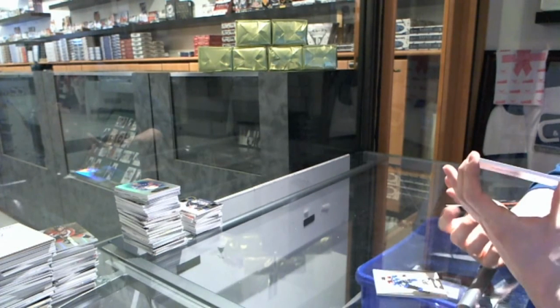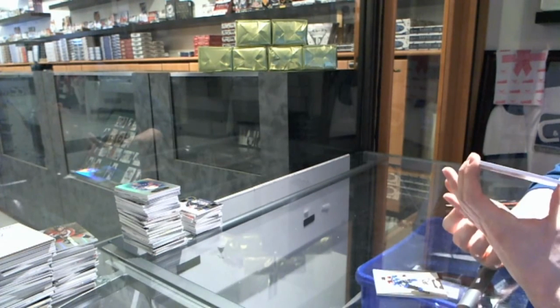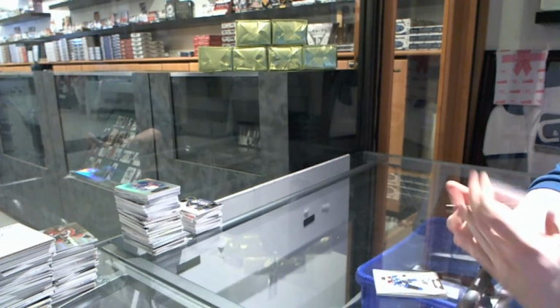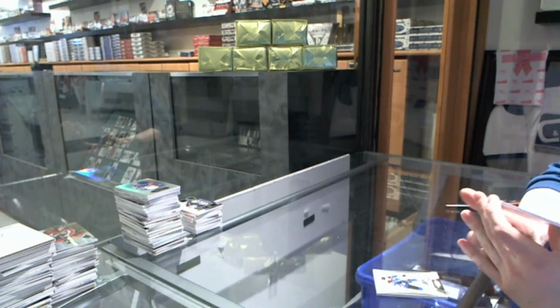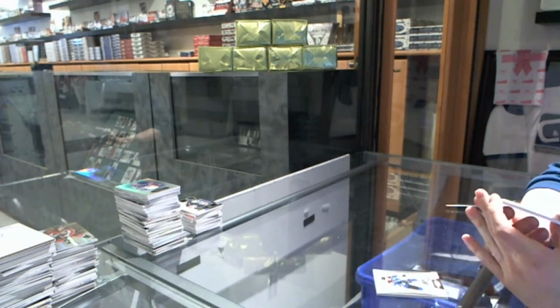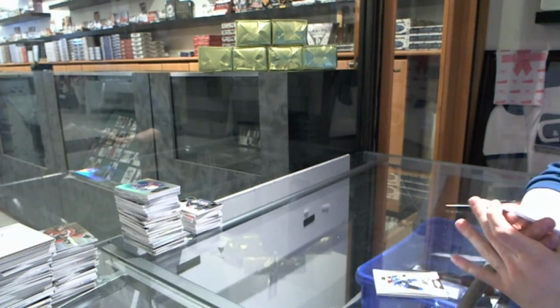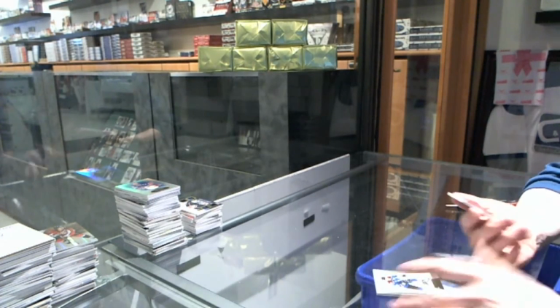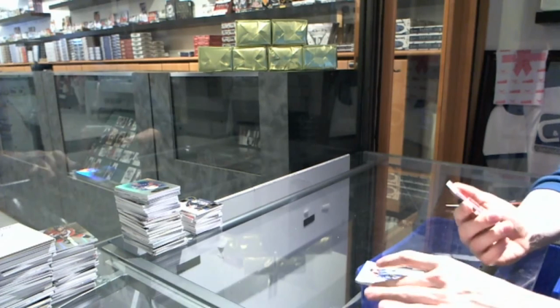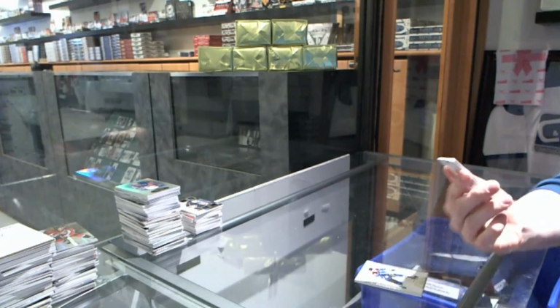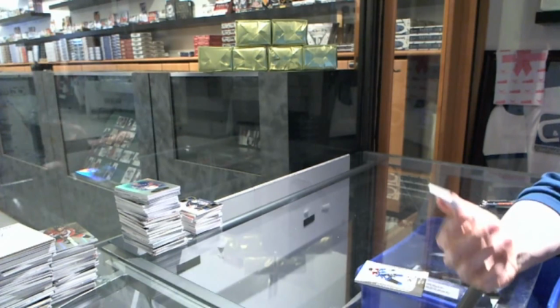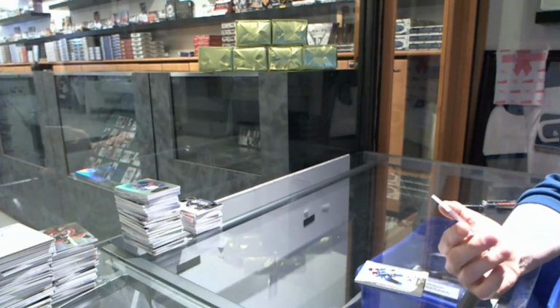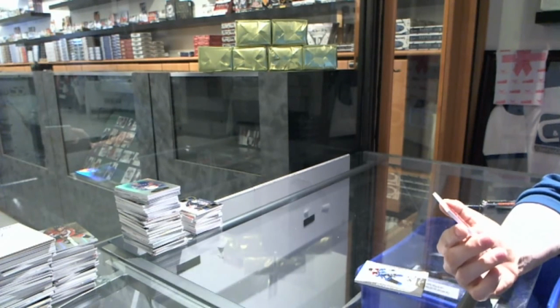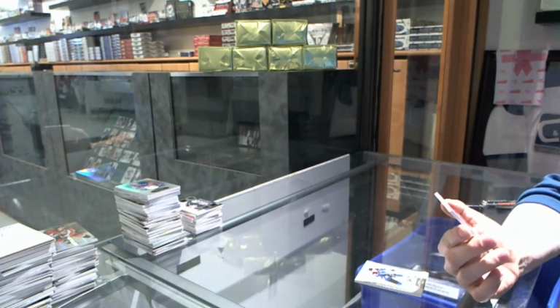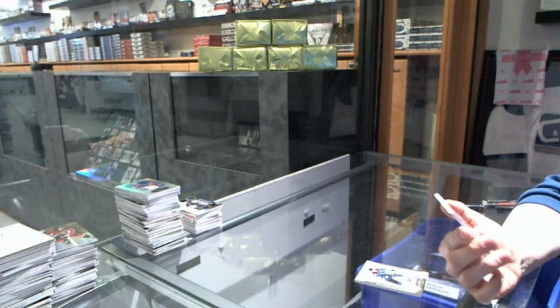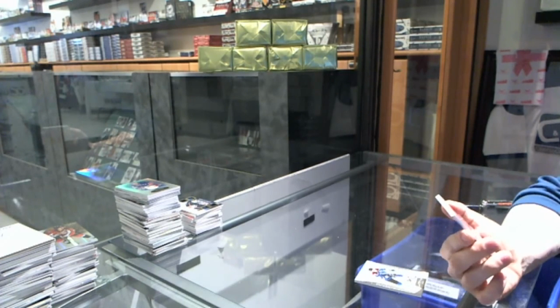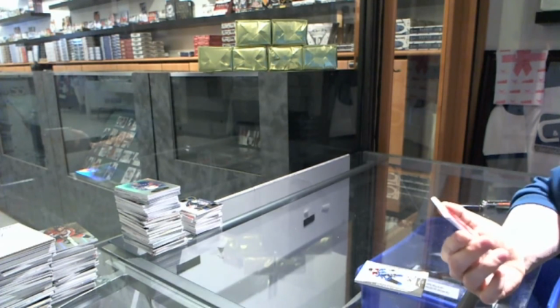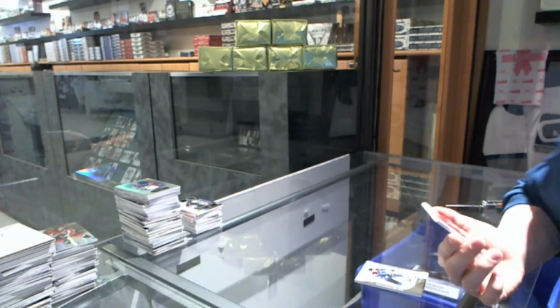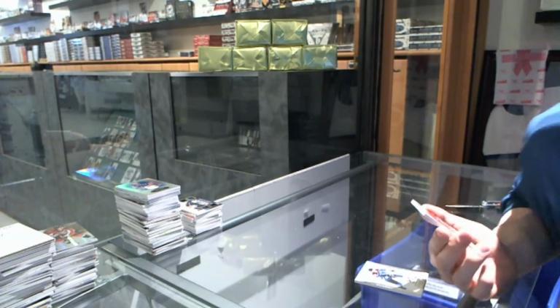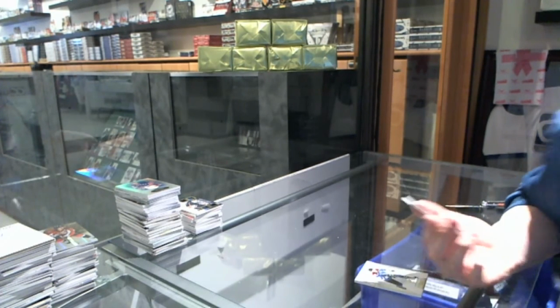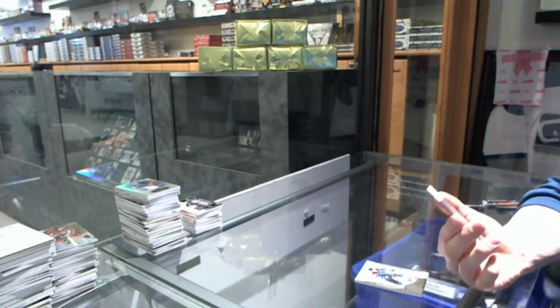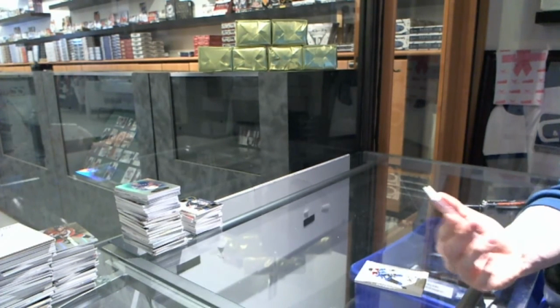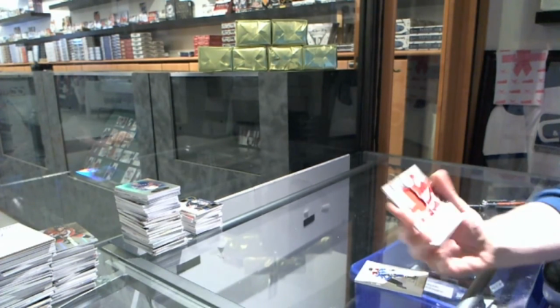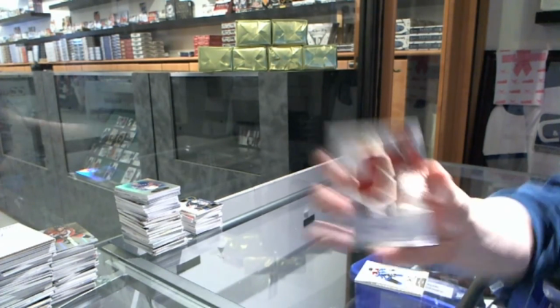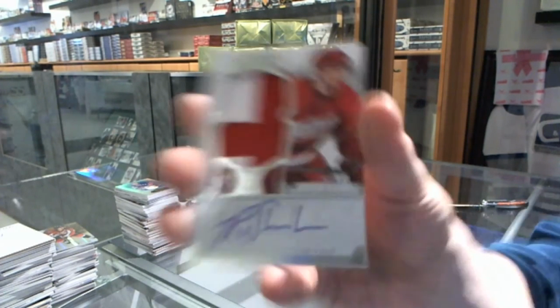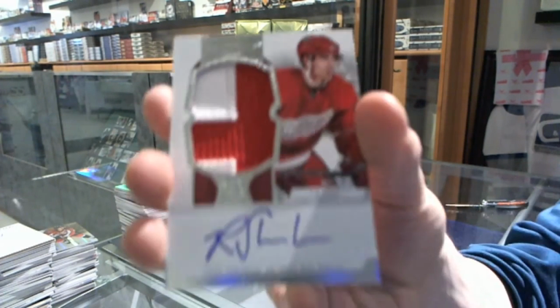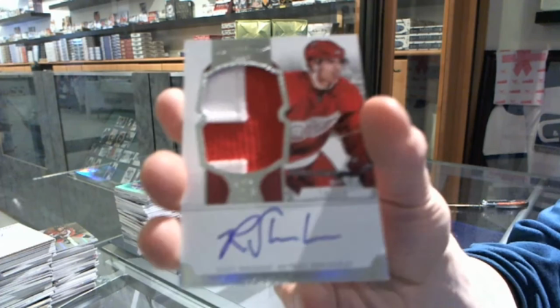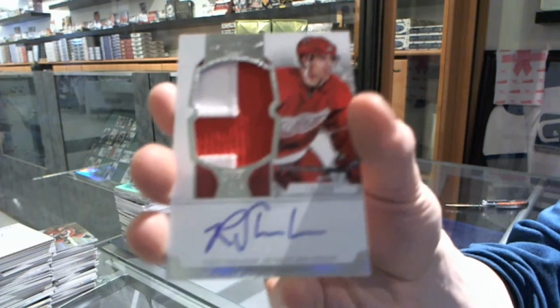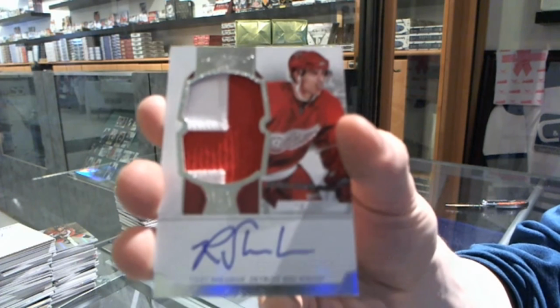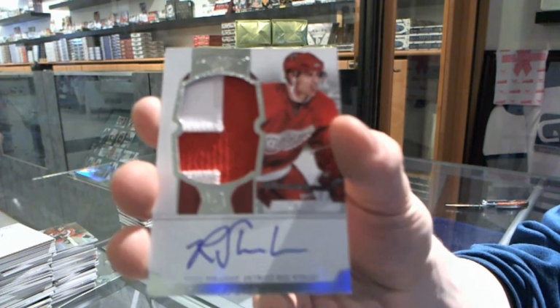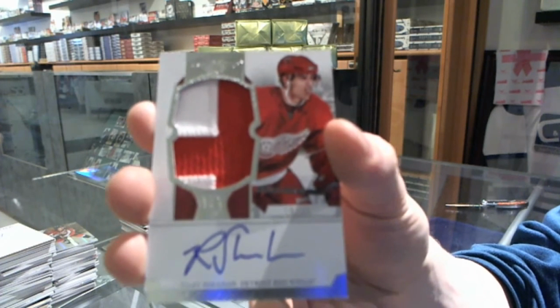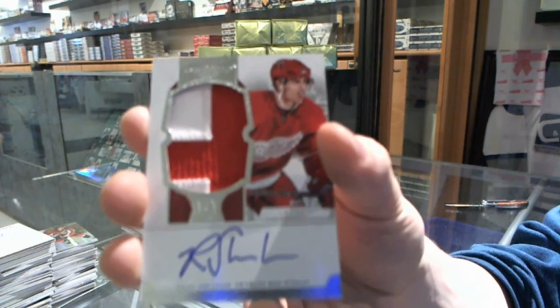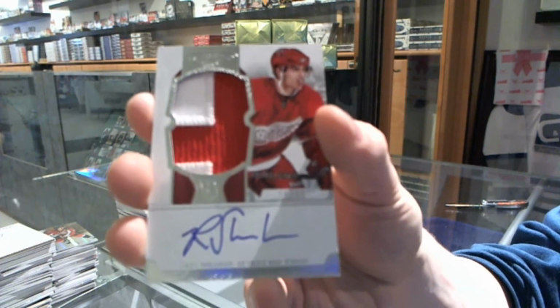Oh my god, I need it. A two-color rookie patch auto number 19 of 99 for the Detroit Red Wings, Riley Shahan.